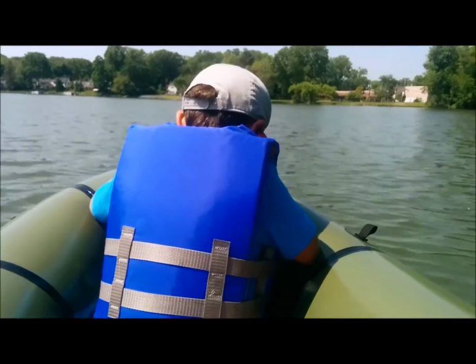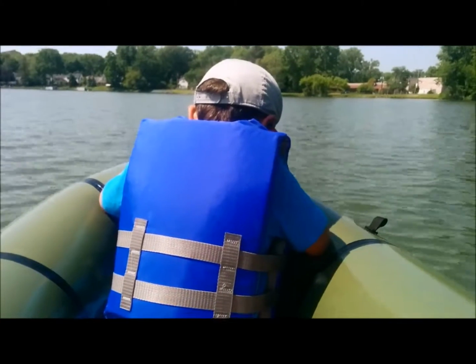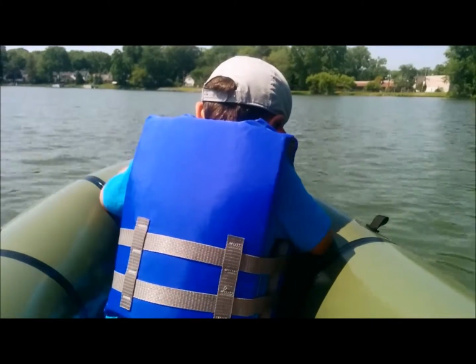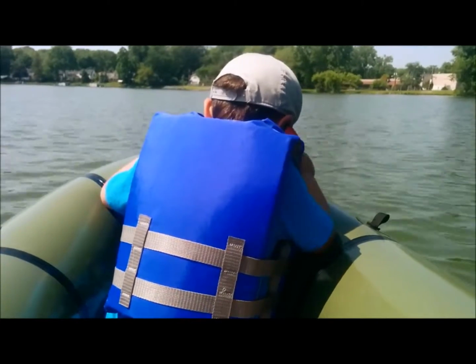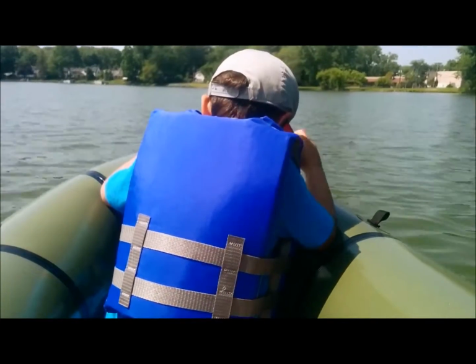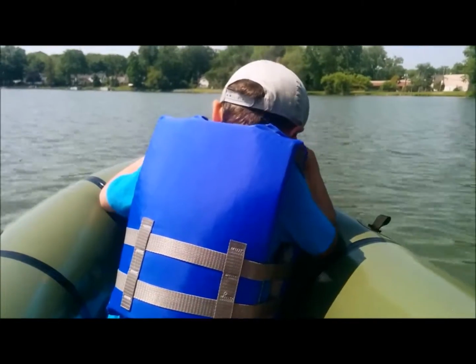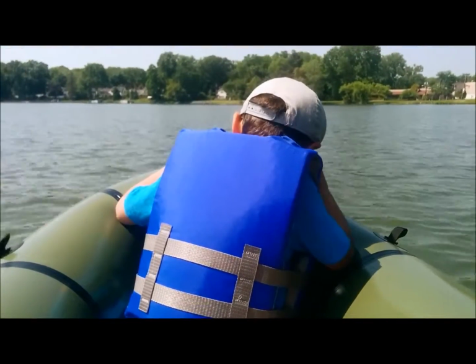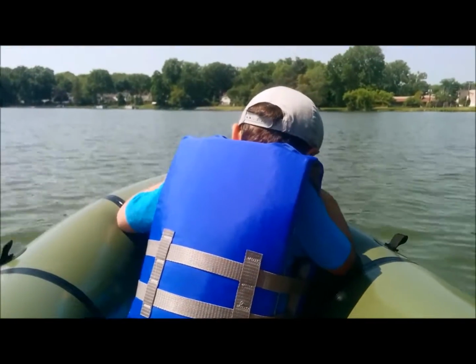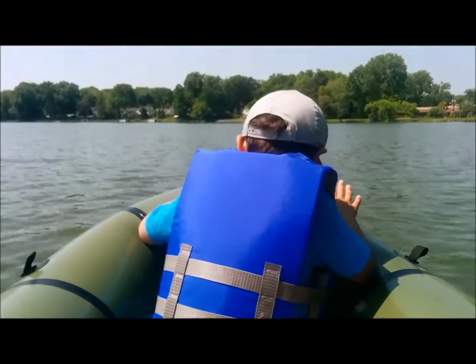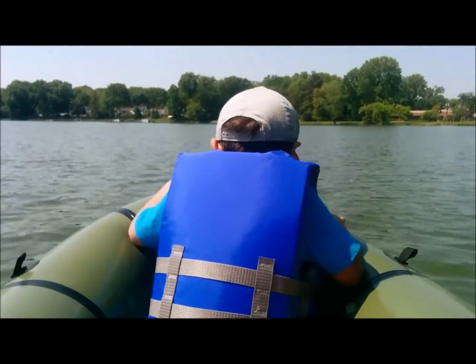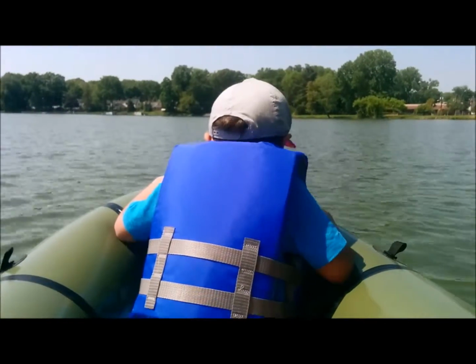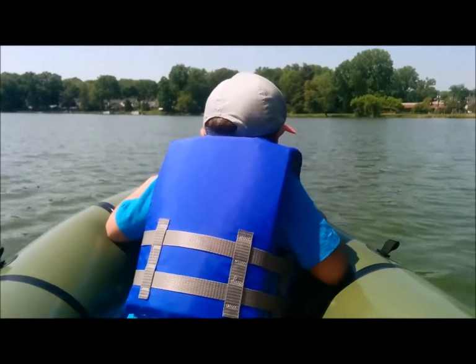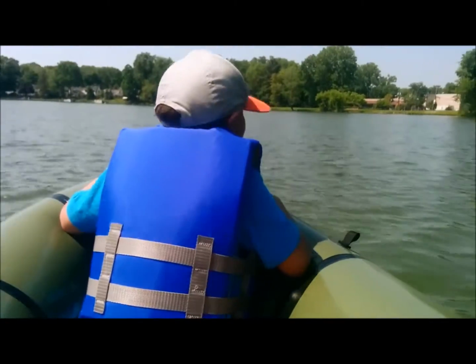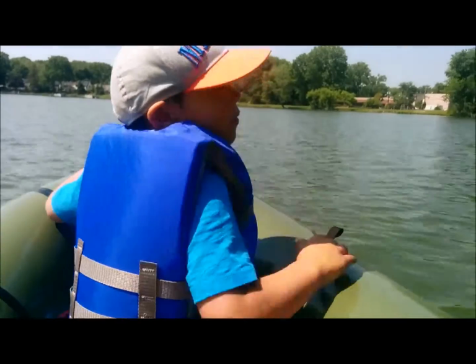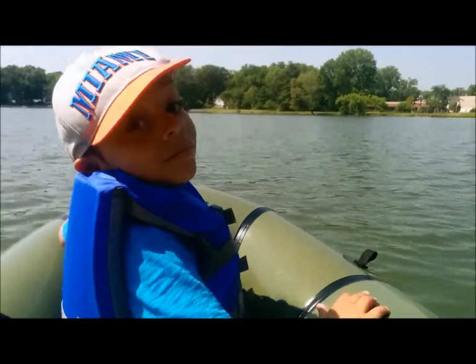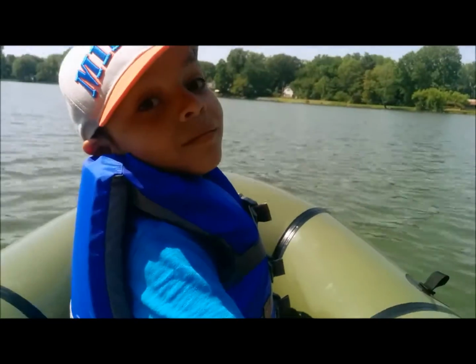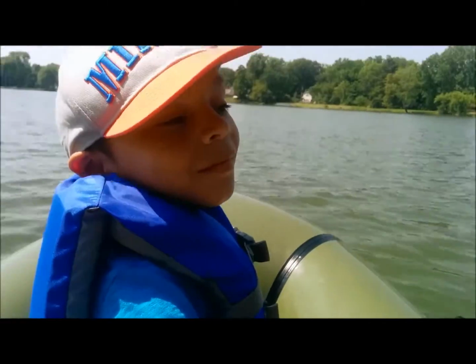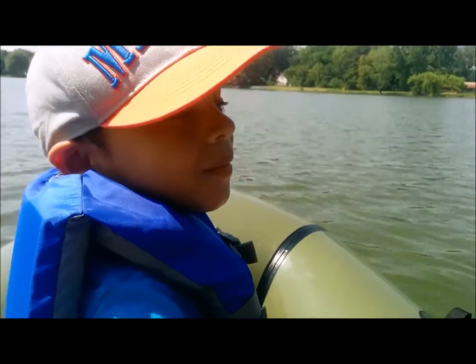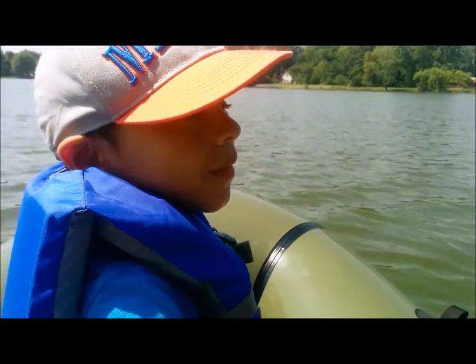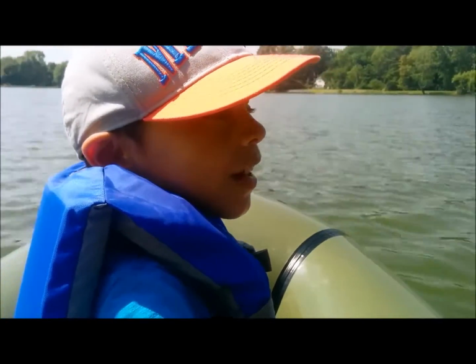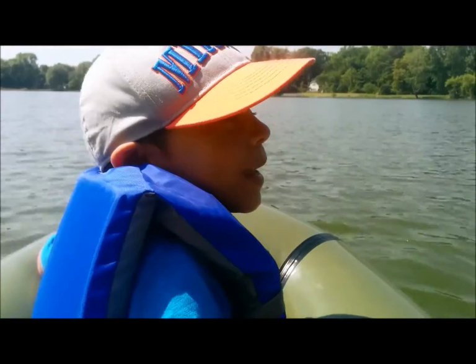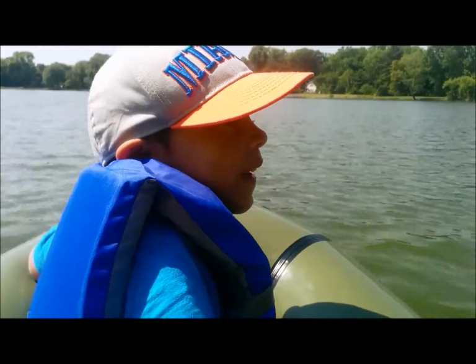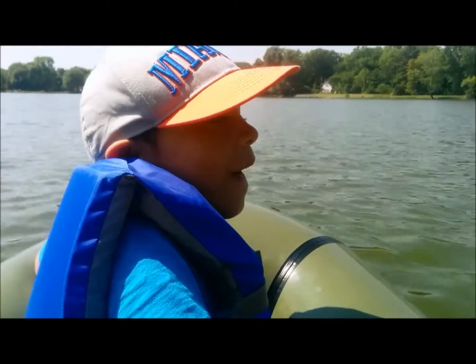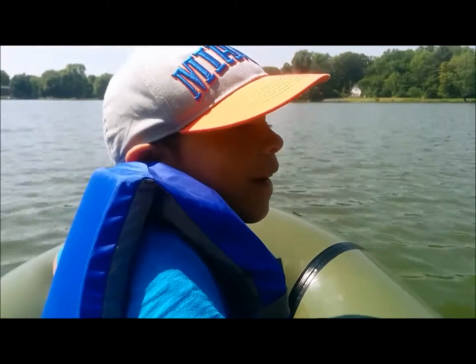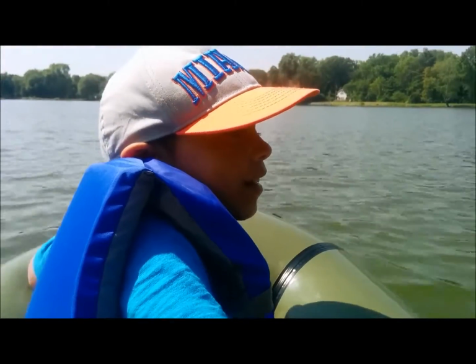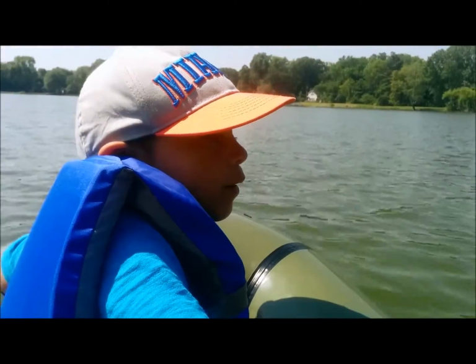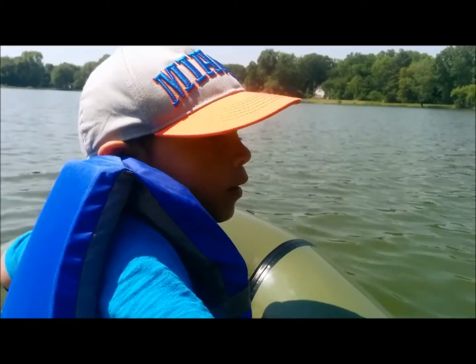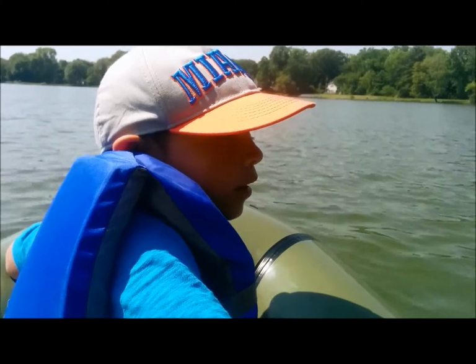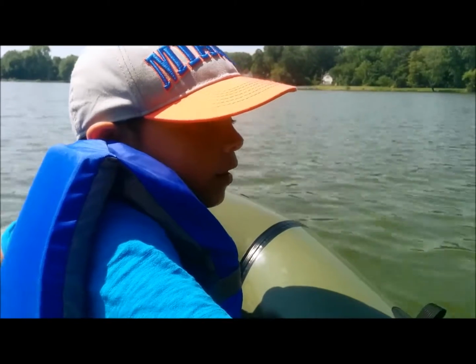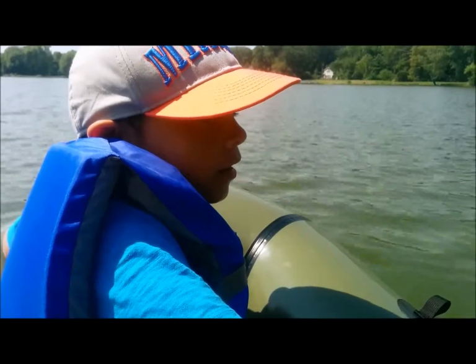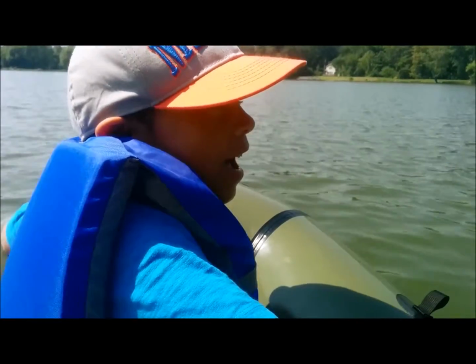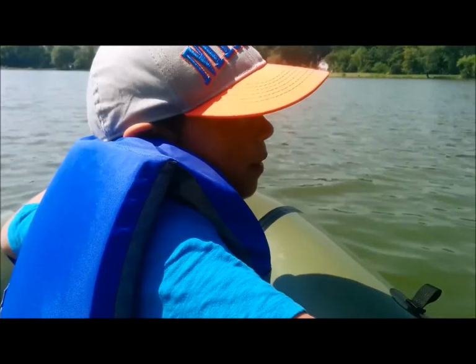This is his first time at the lake on a boat and it's really cool. Say hi, Benjamin. Hi Ben. Say hi, everyone. Hi everyone.